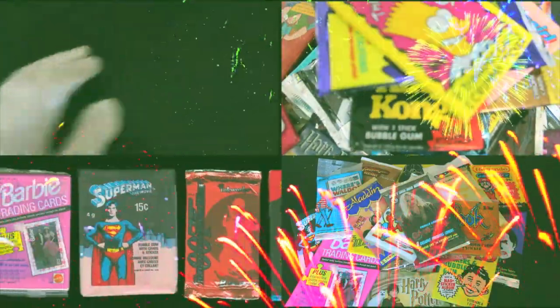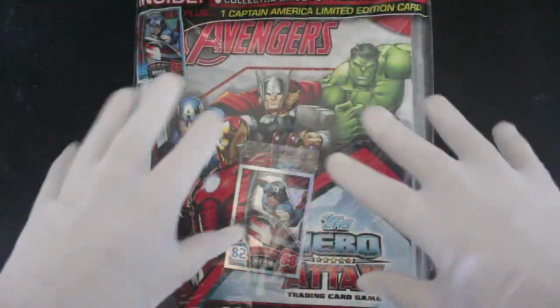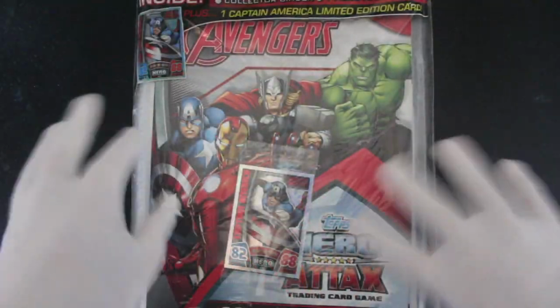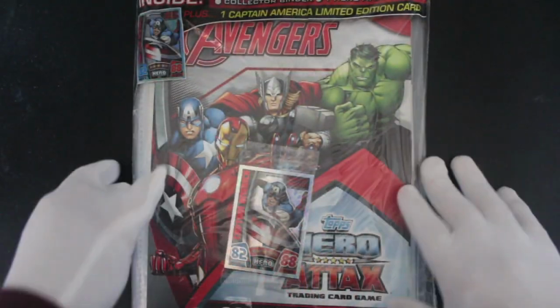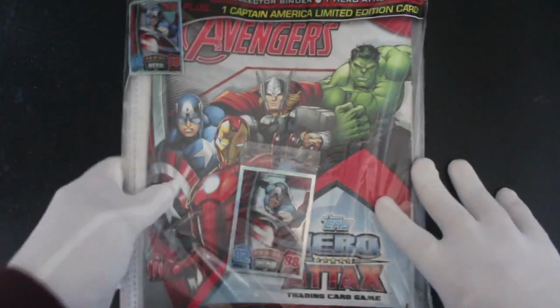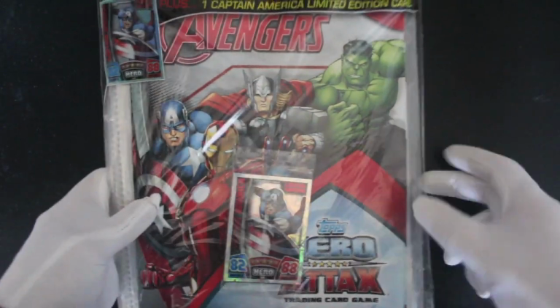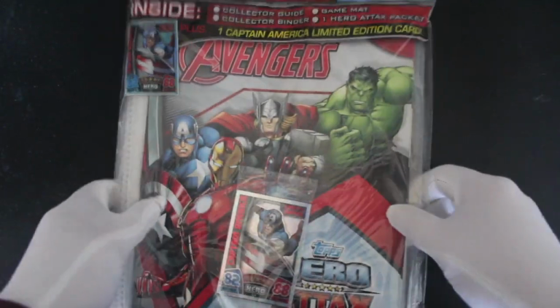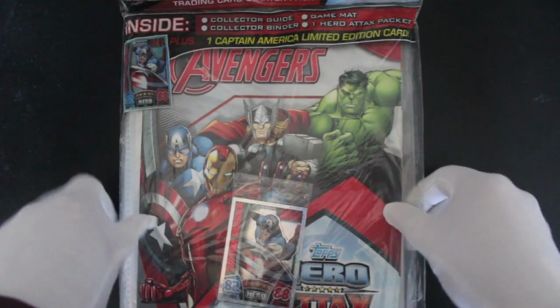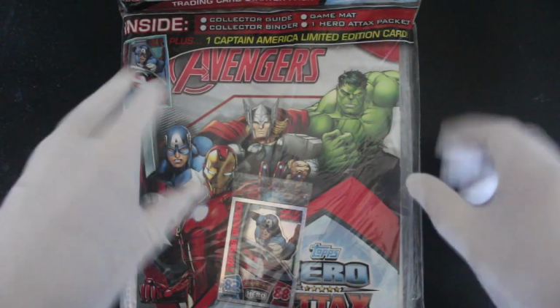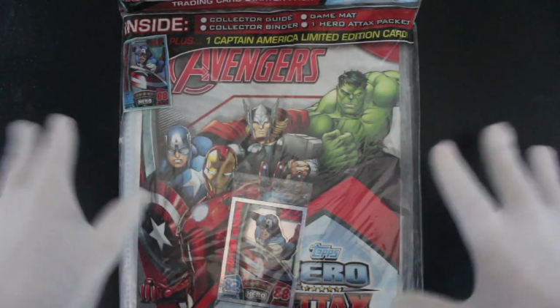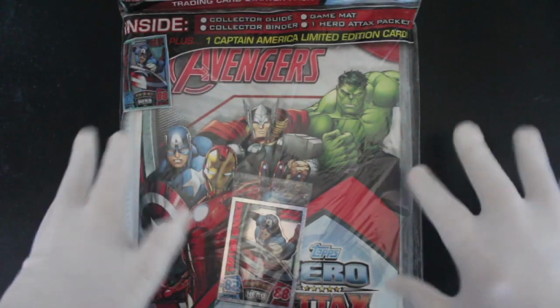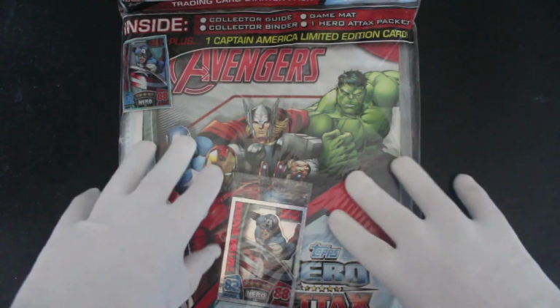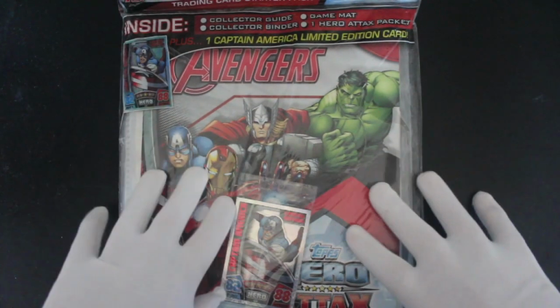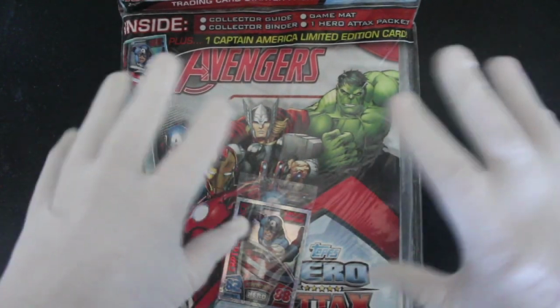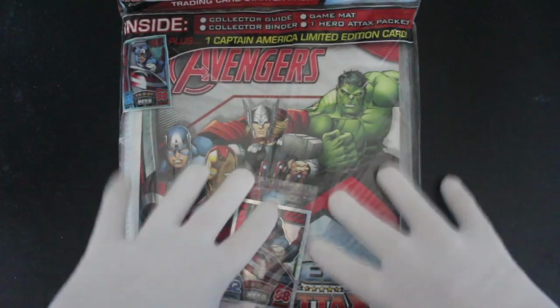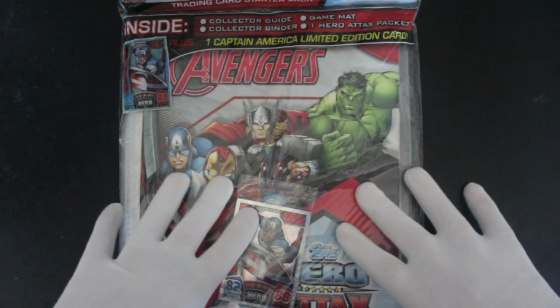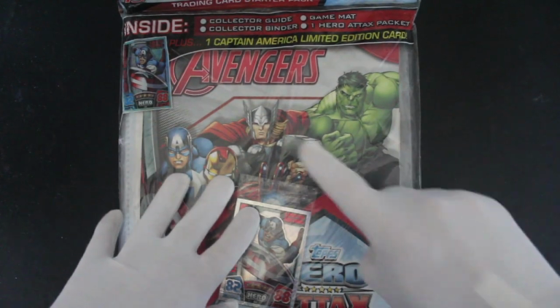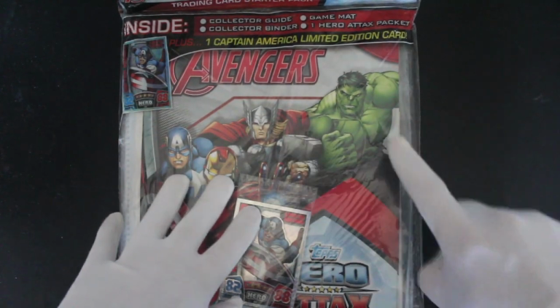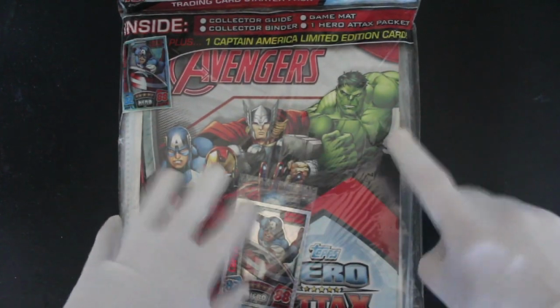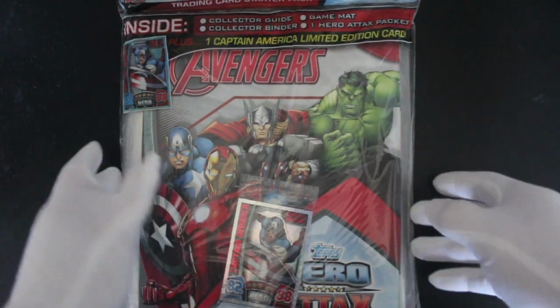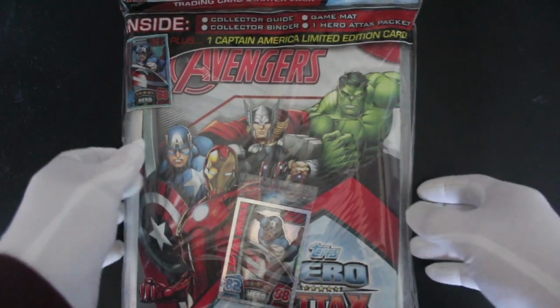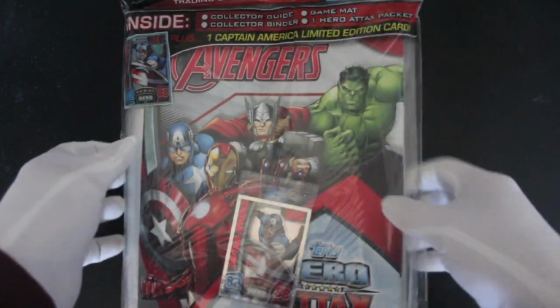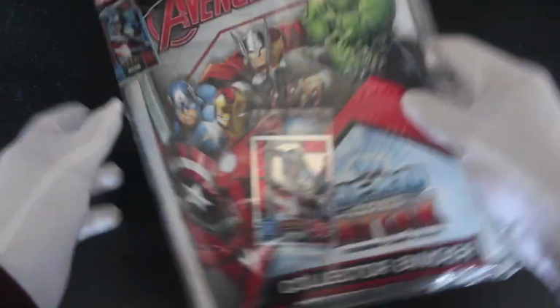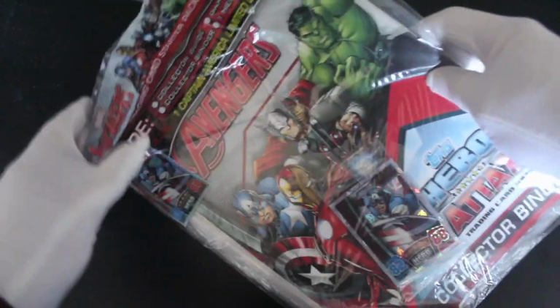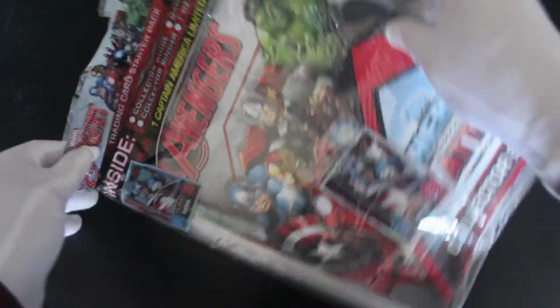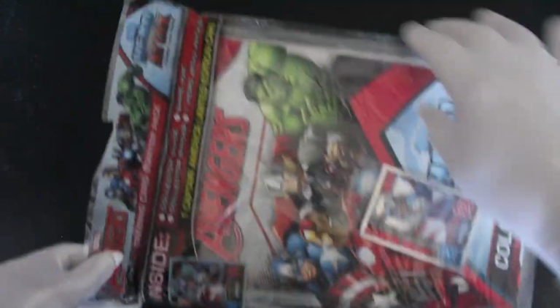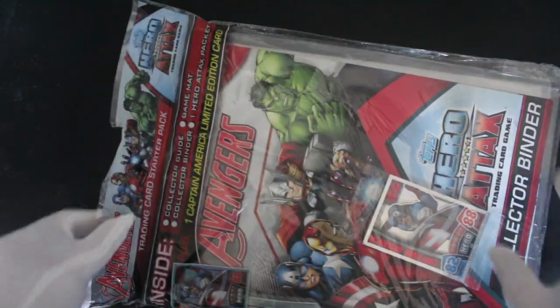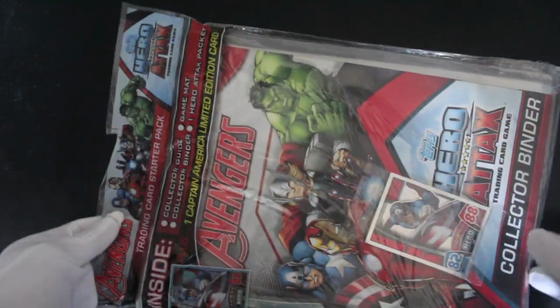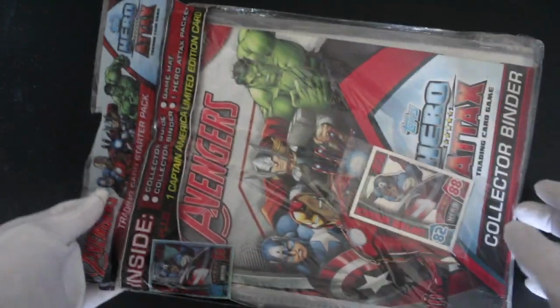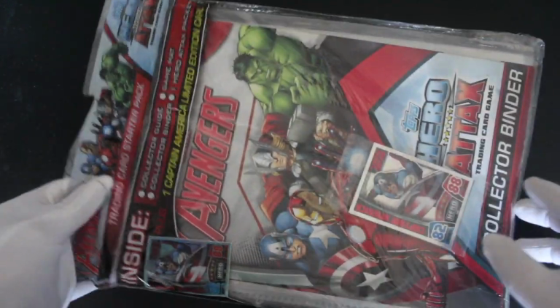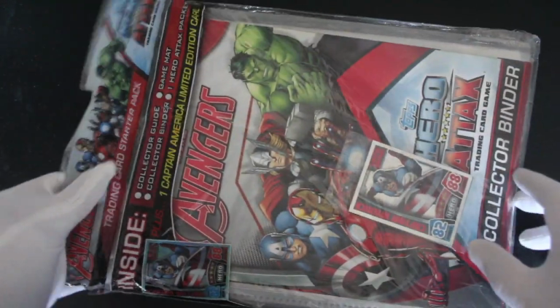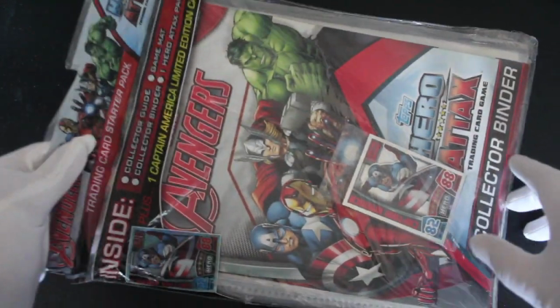Hello, it's me Trading Card Tony with another episode today, and it's a special episode. We've got episode 350 — Avengers! It's basically a starter pack, isn't it?